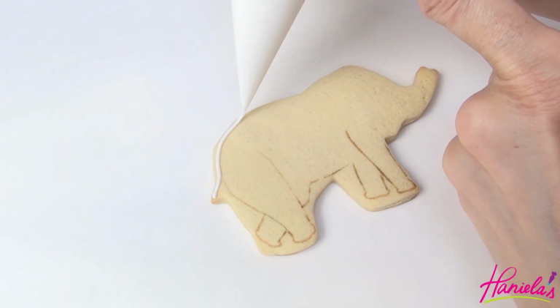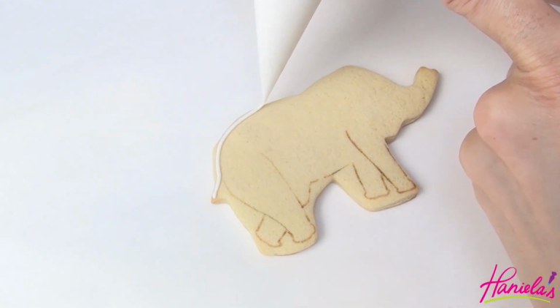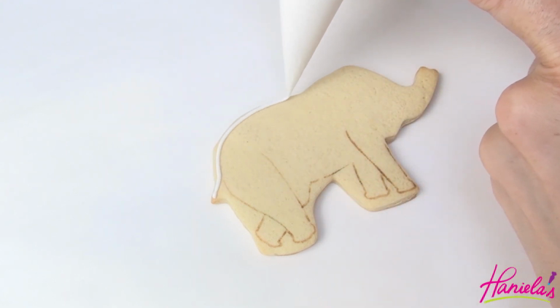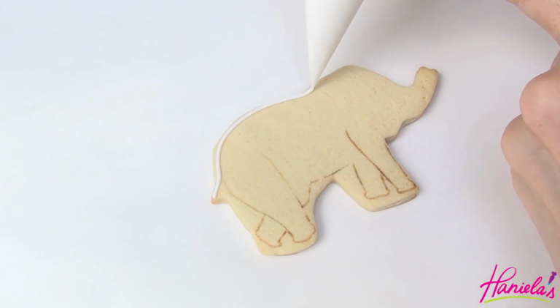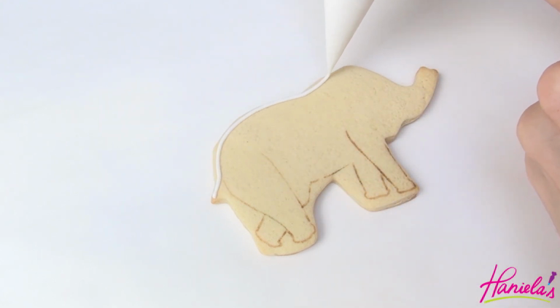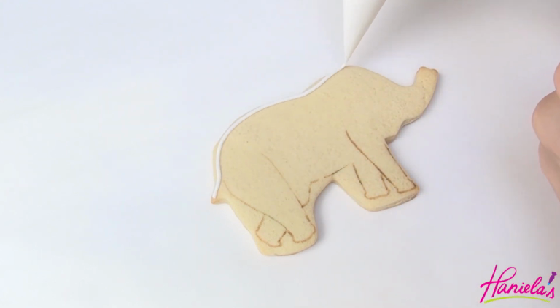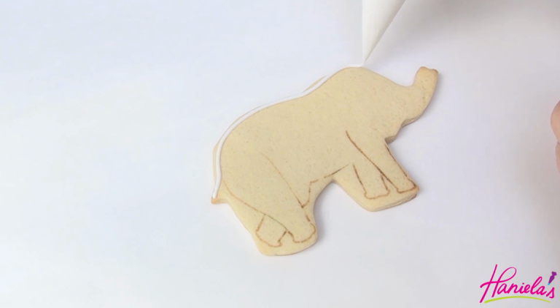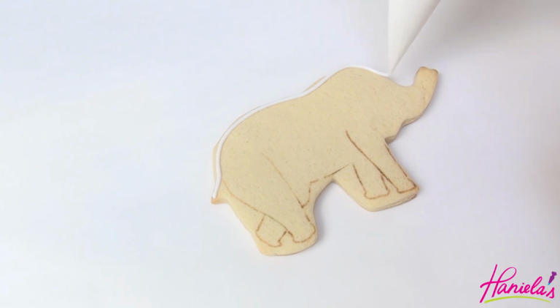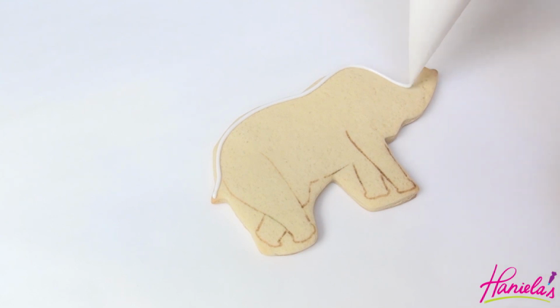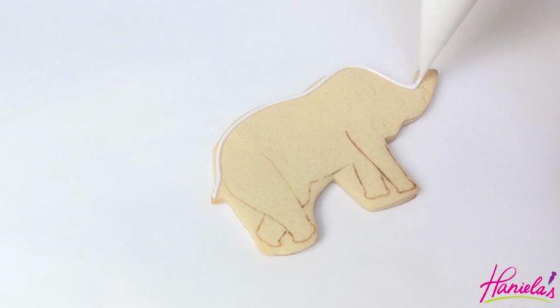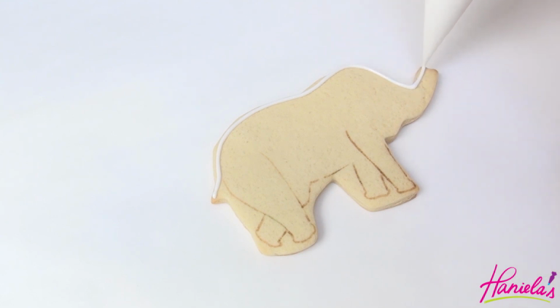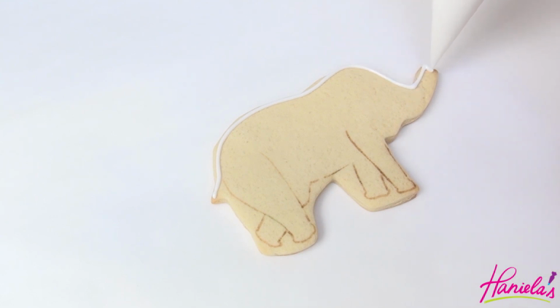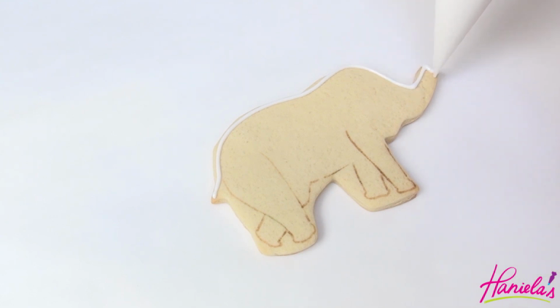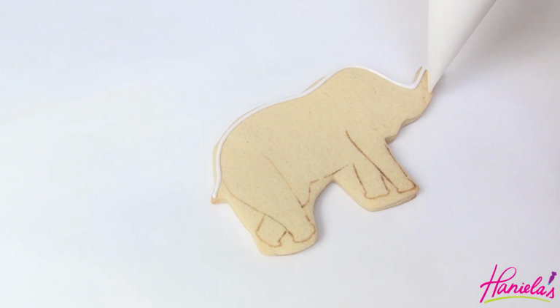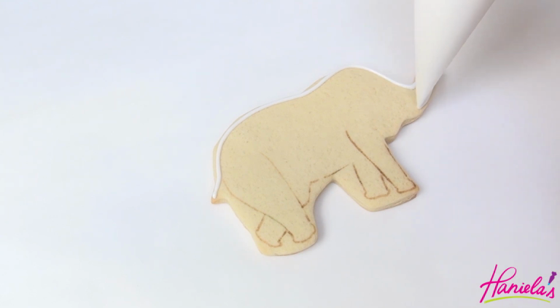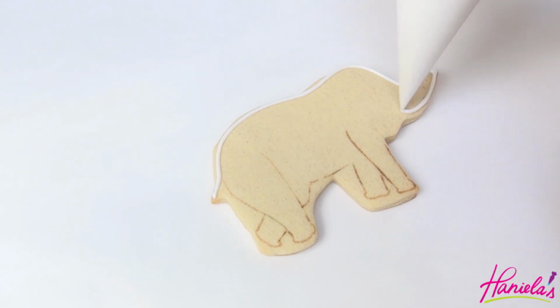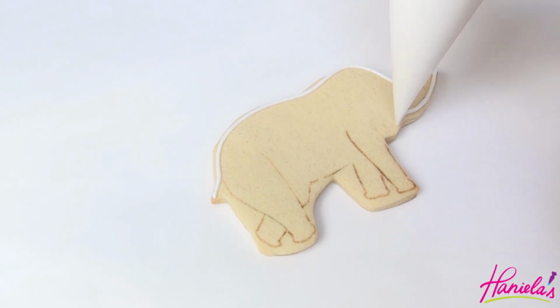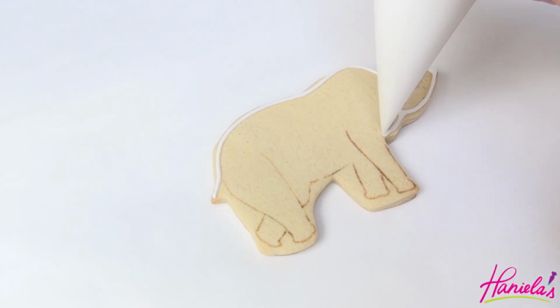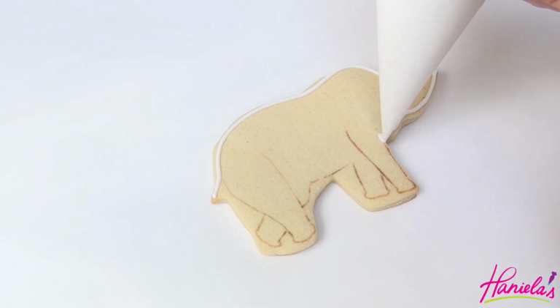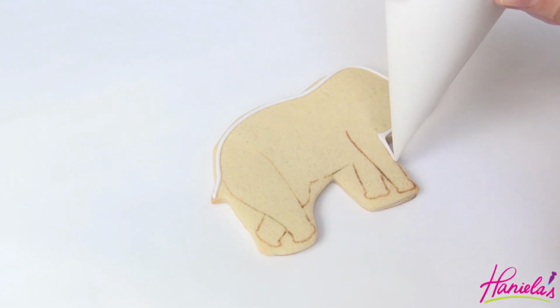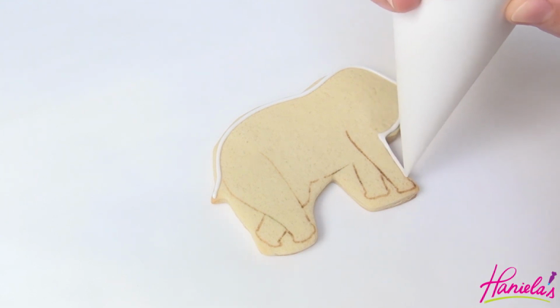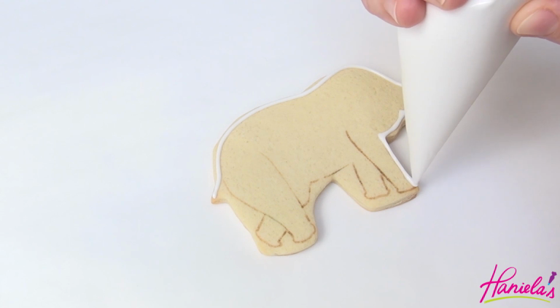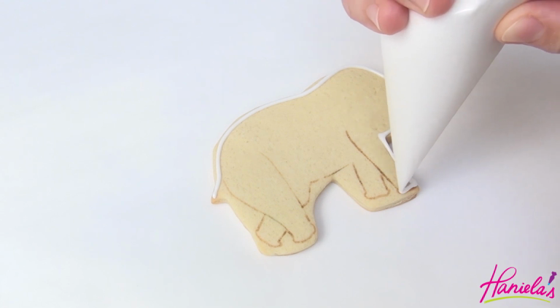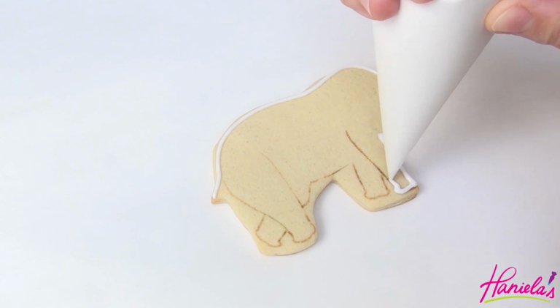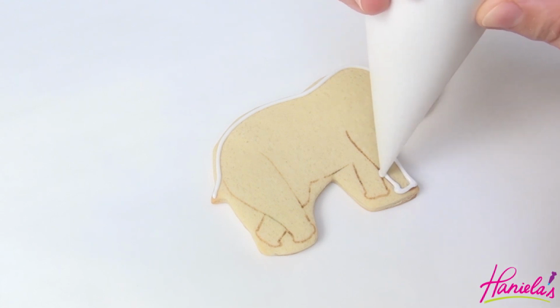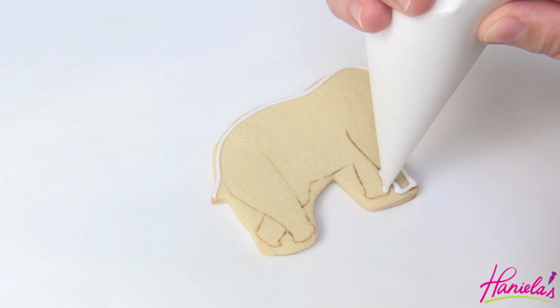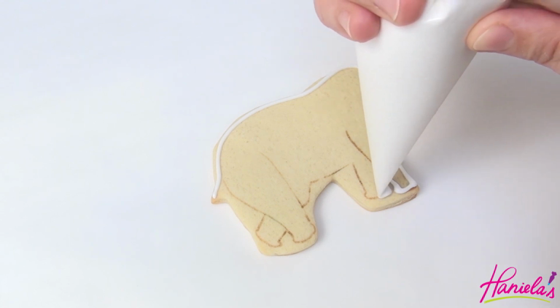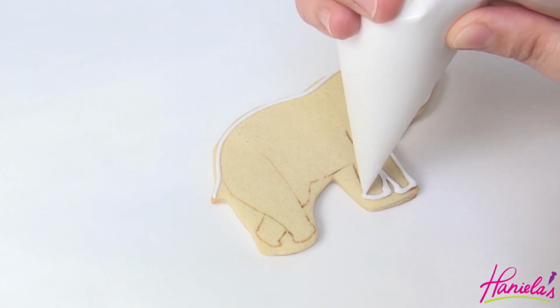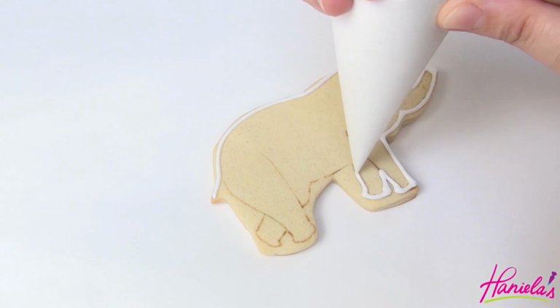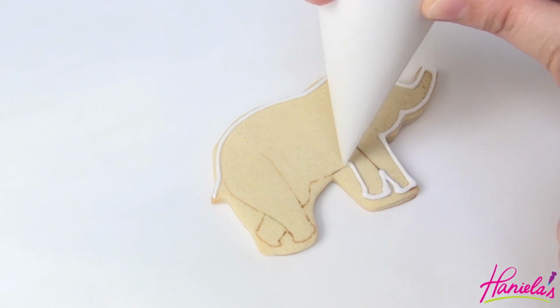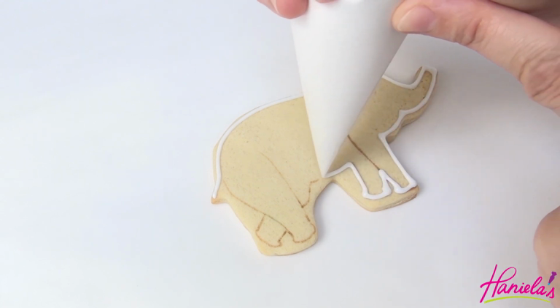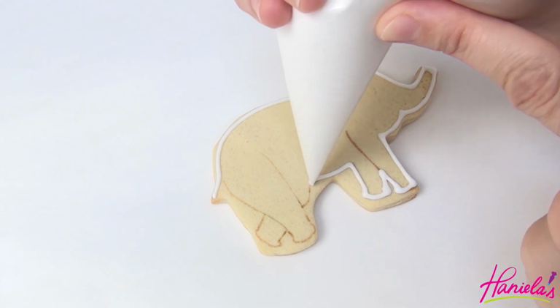Now take 15-second consistency white oil icing and outline the cookie. With the same icing we're also going to flood the whole surface.